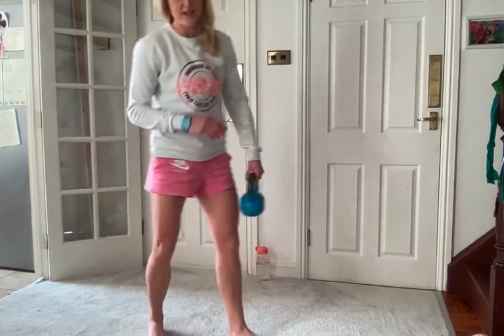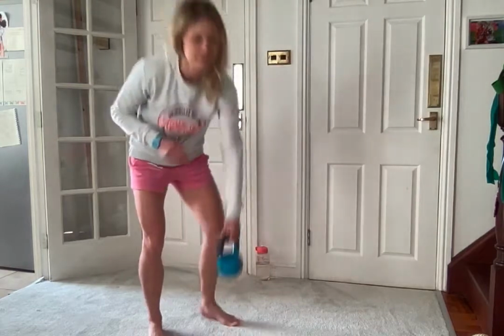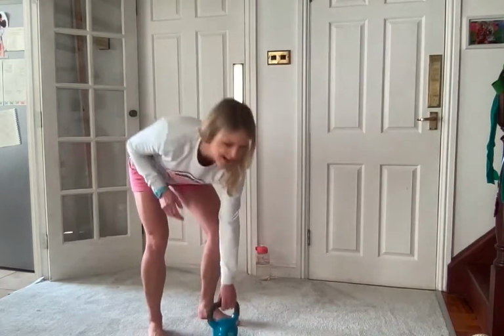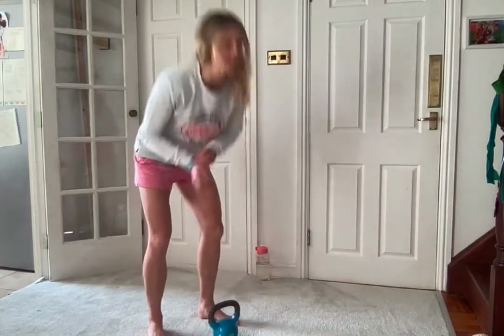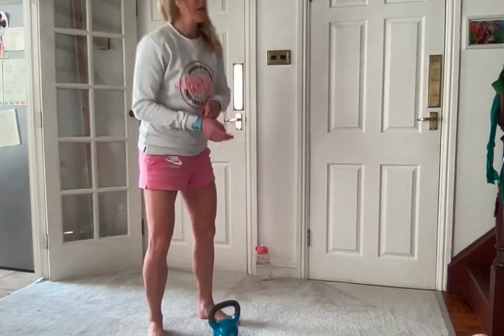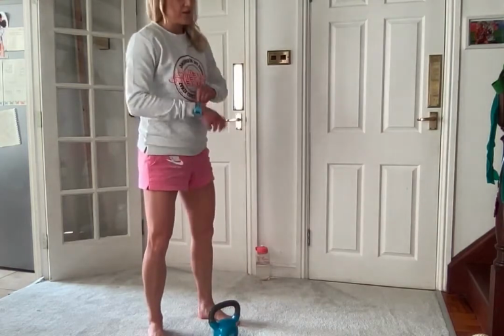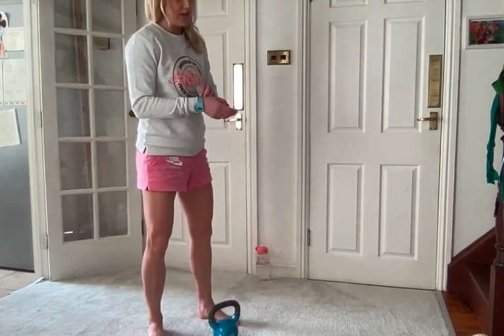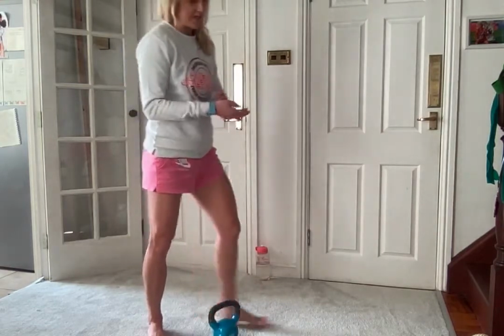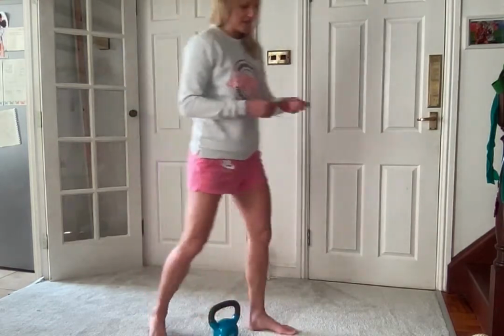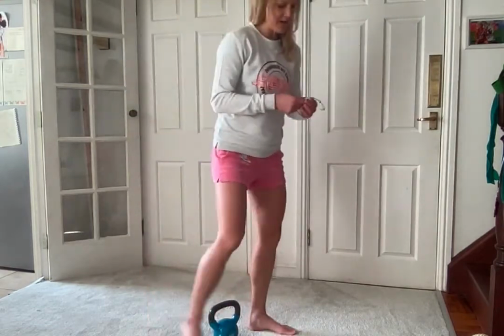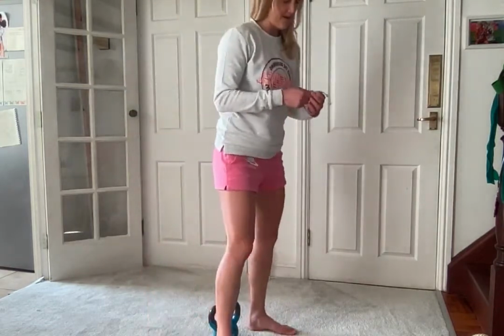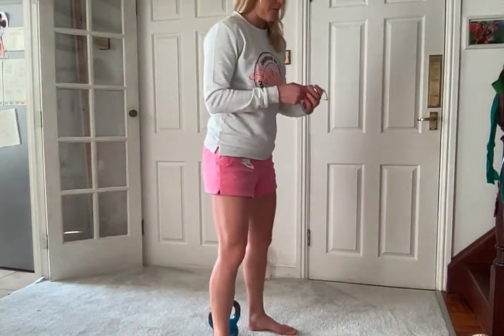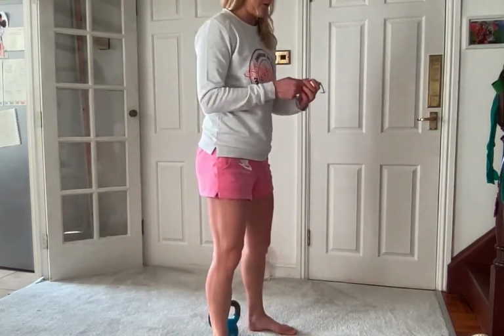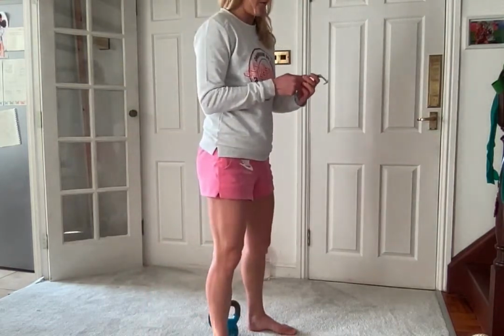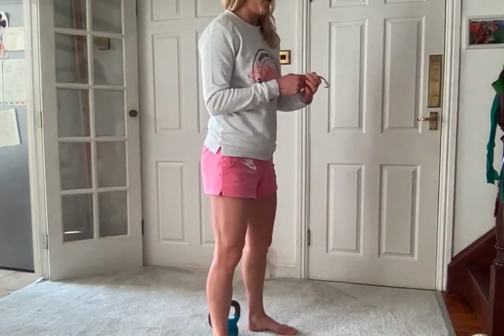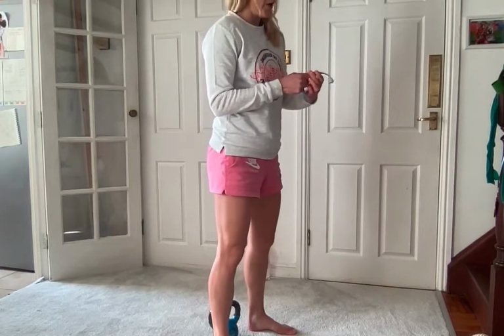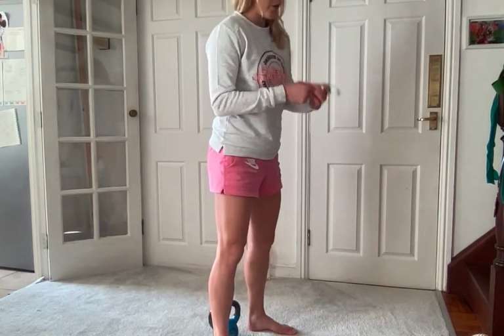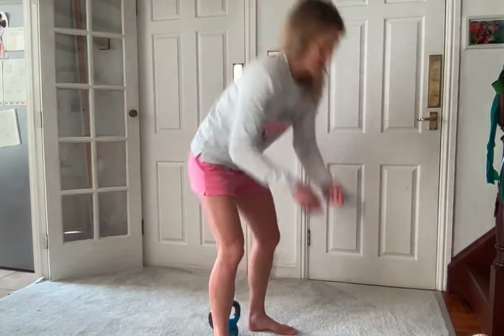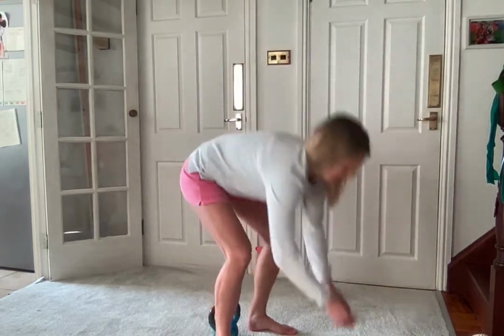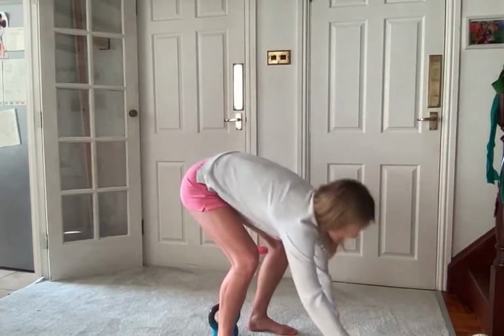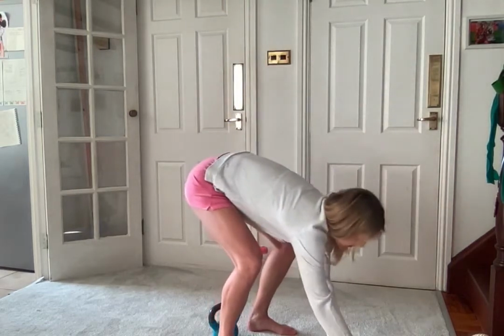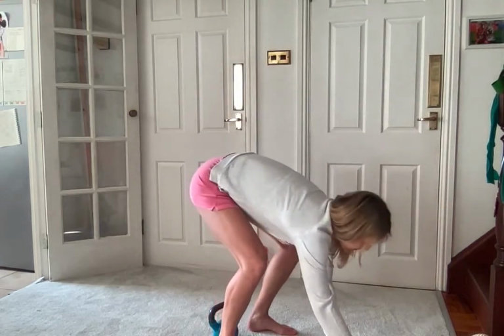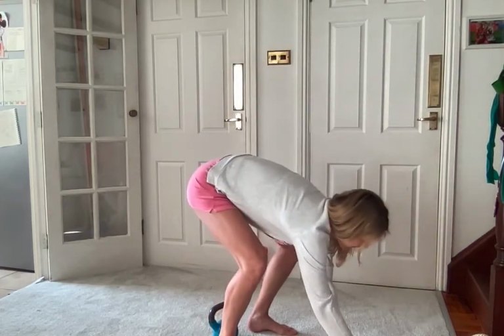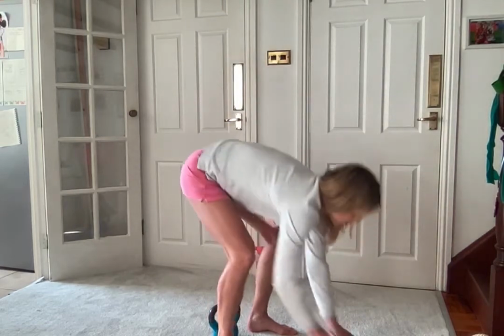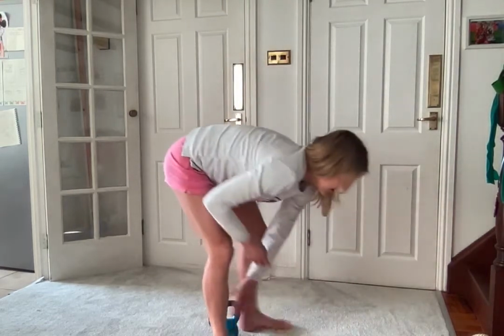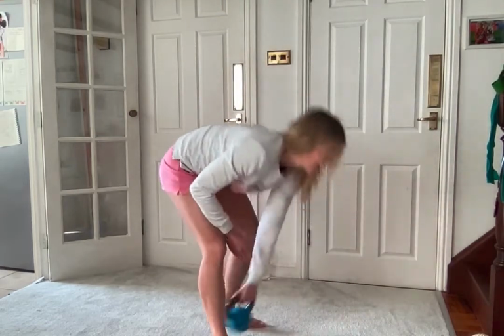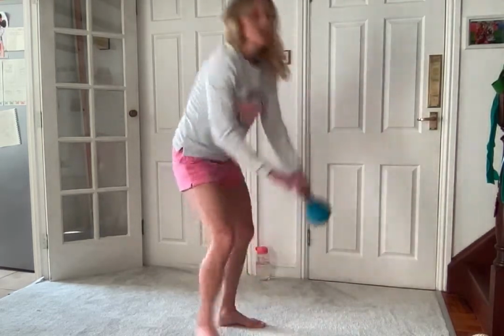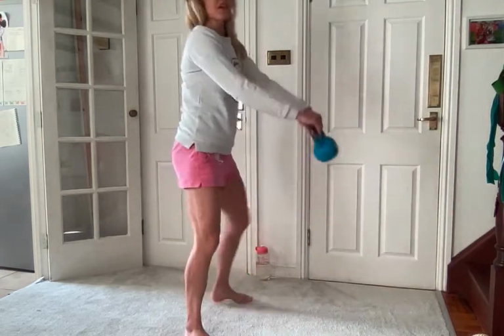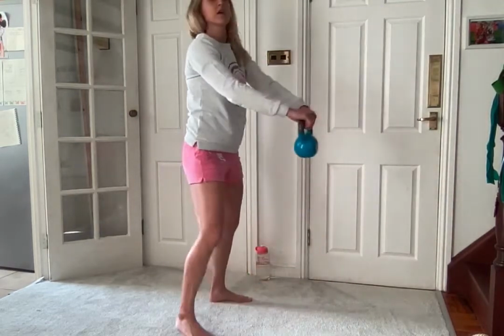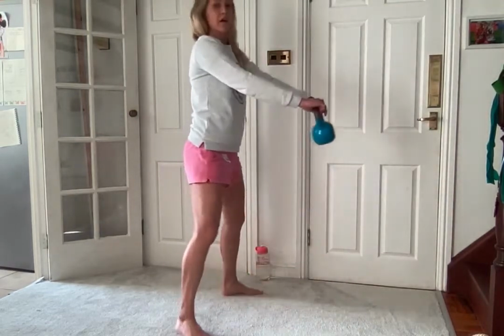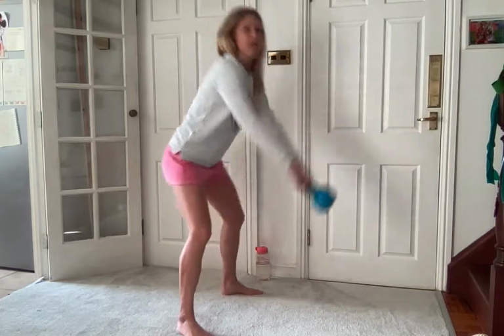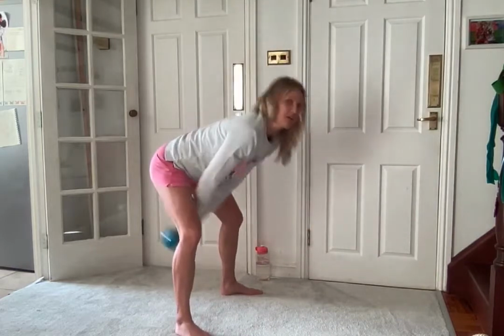Okay so the first exercise that we're going to do is a kettlebell swing and we are going to work for 30 seconds. So we are going in three, two, one and go.